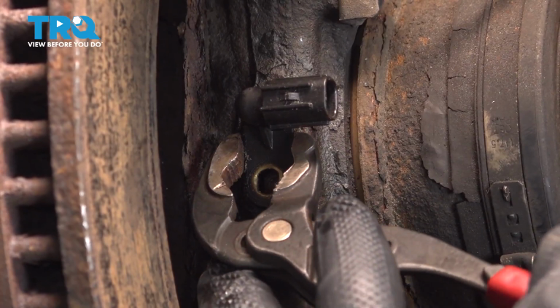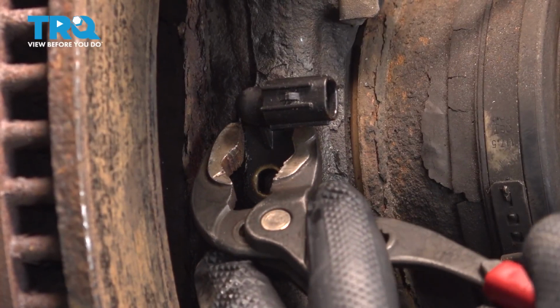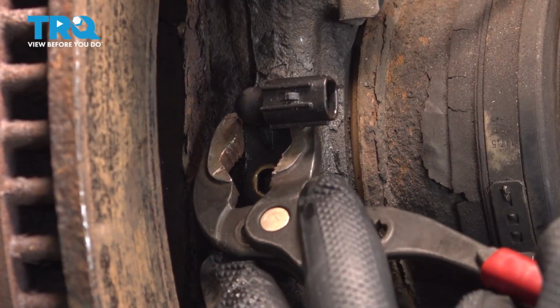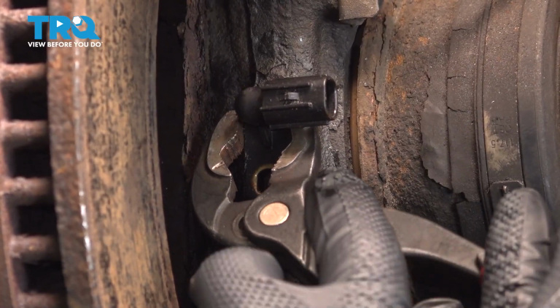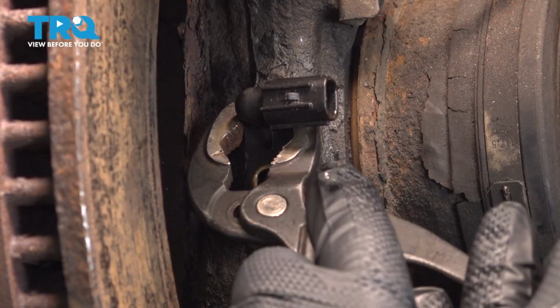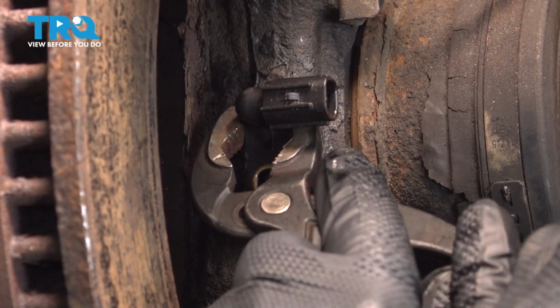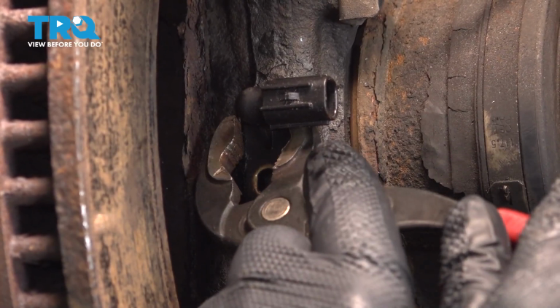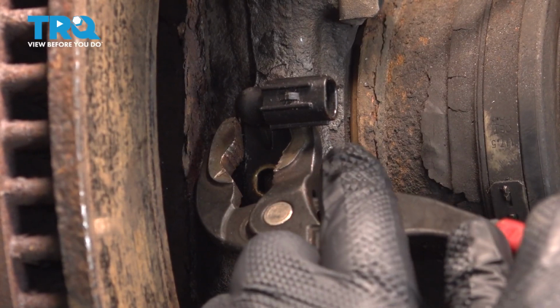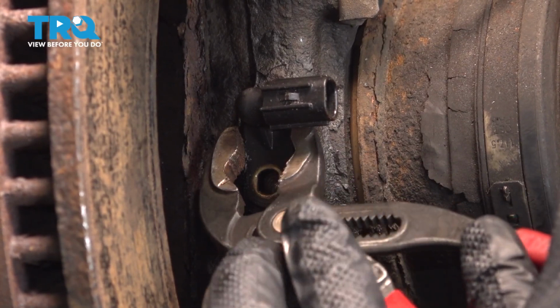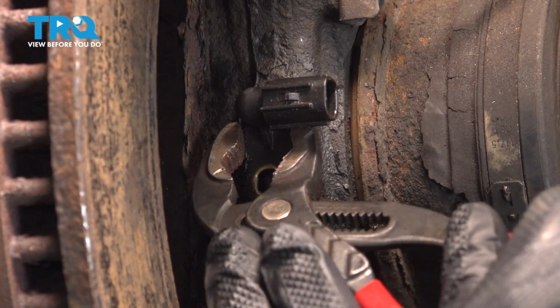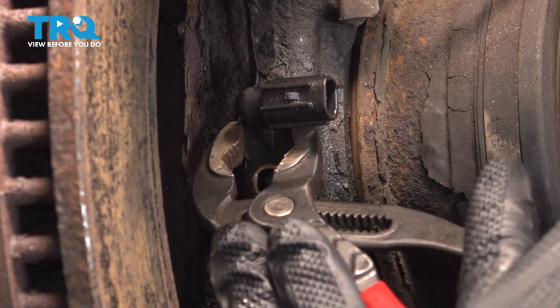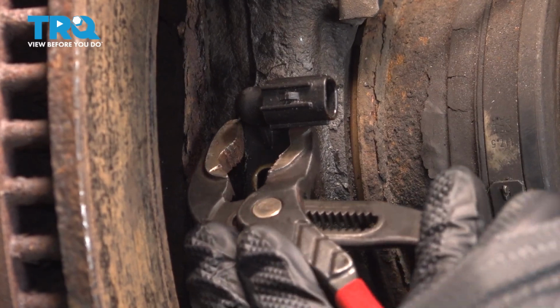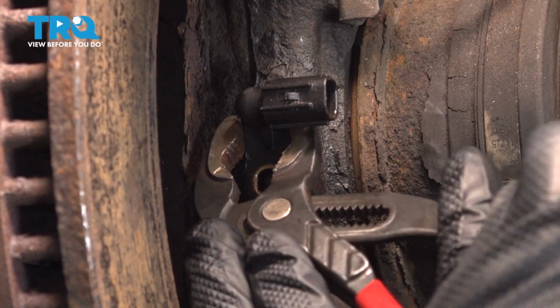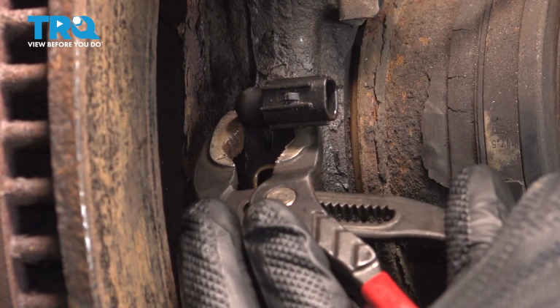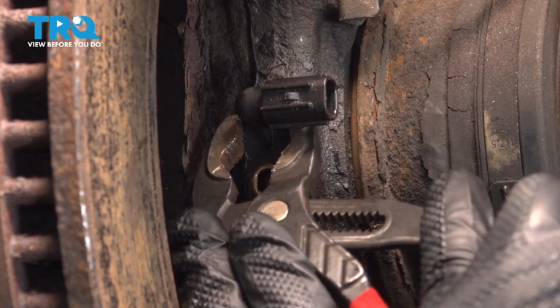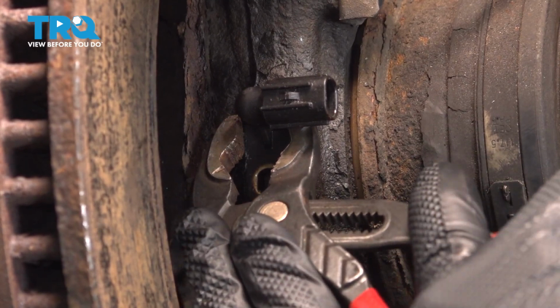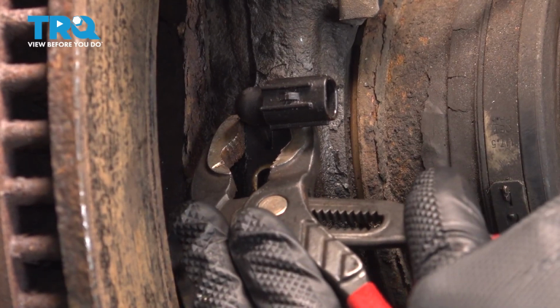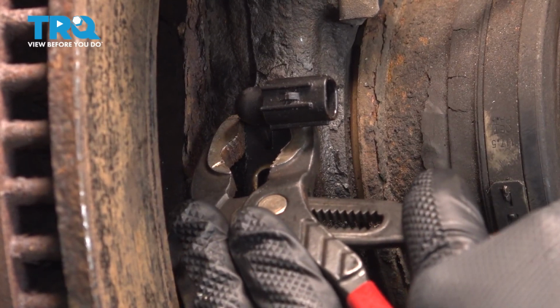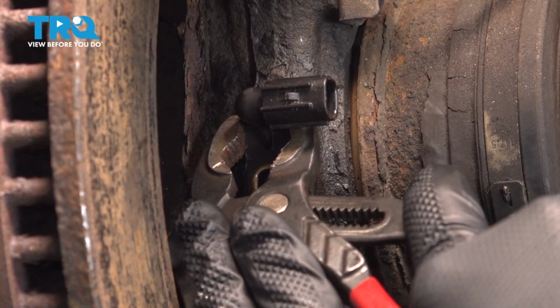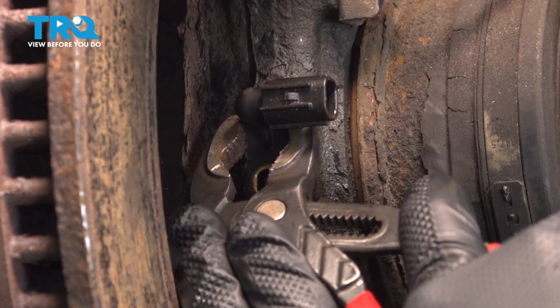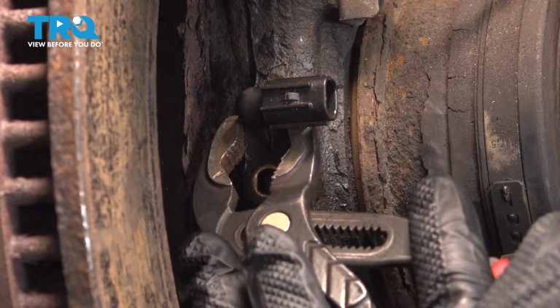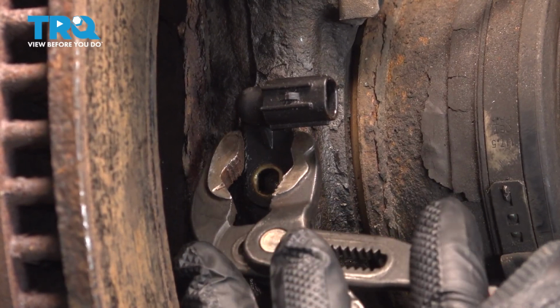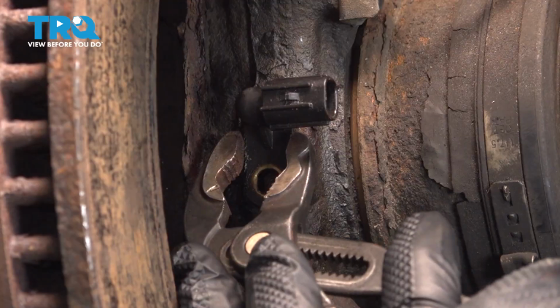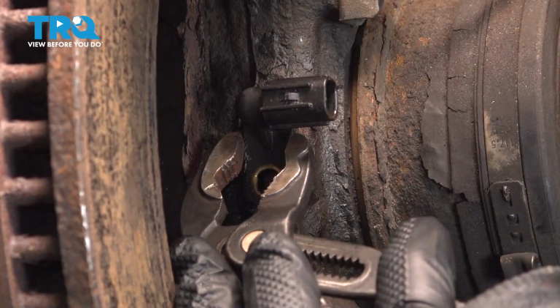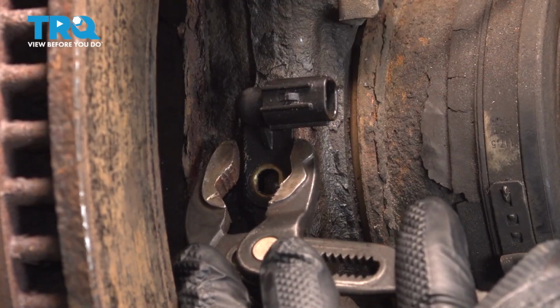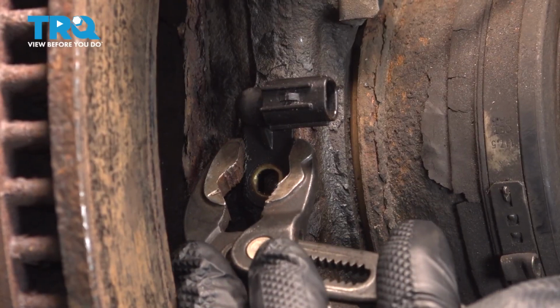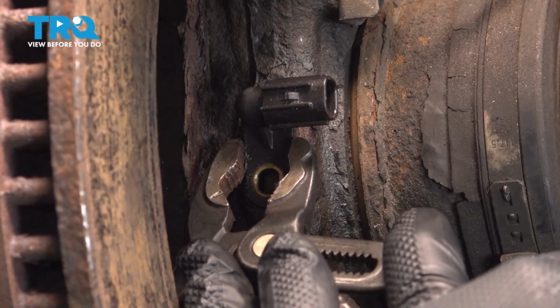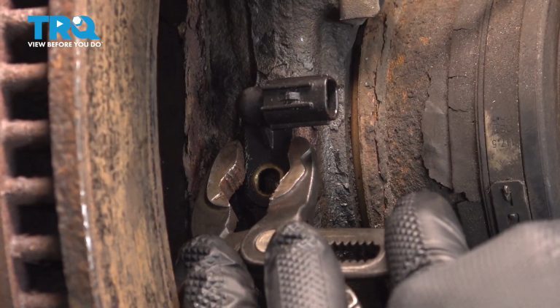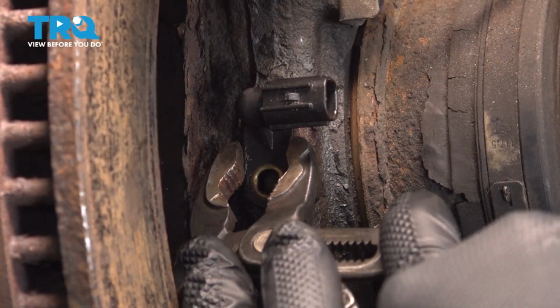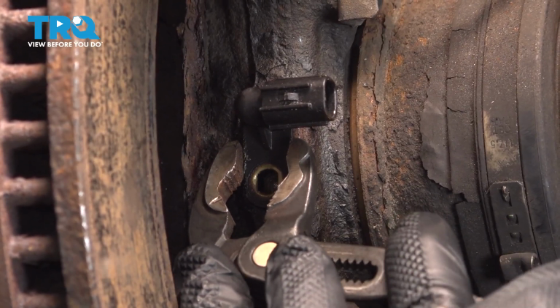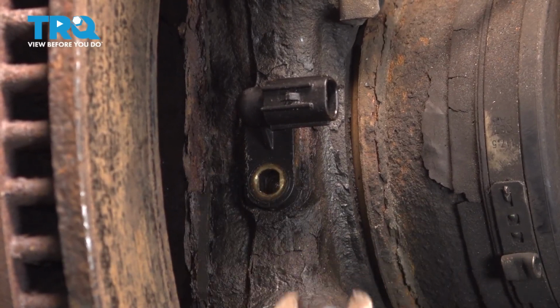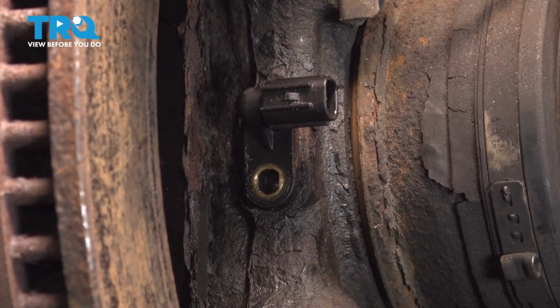I'm going to grab this gently with some pliers — we did spray it down with some penetrant to hopefully loosen this up a little bit. We're trying to work this back and forth, and it is pretty stuck in there.